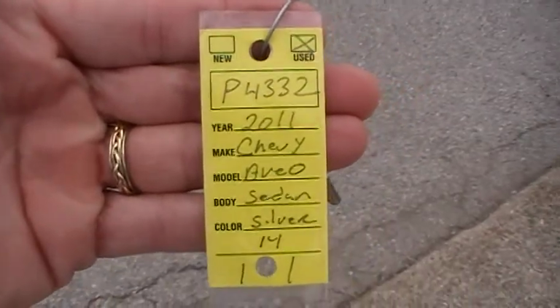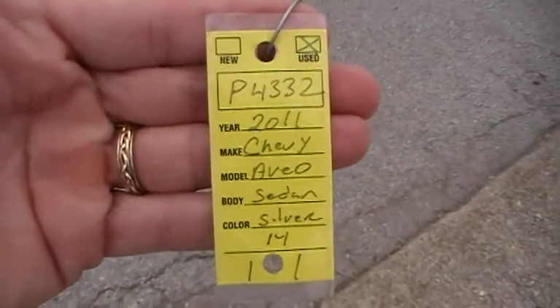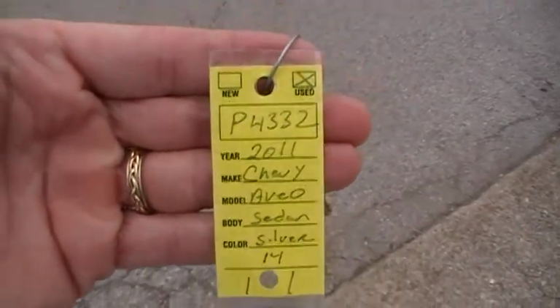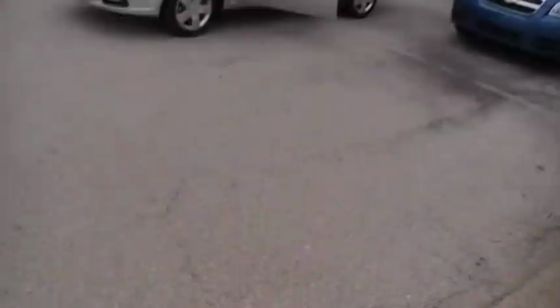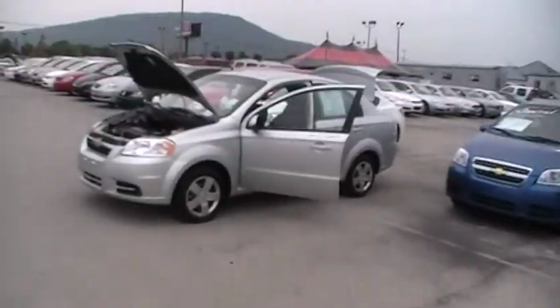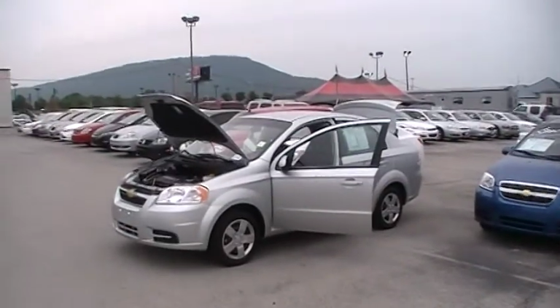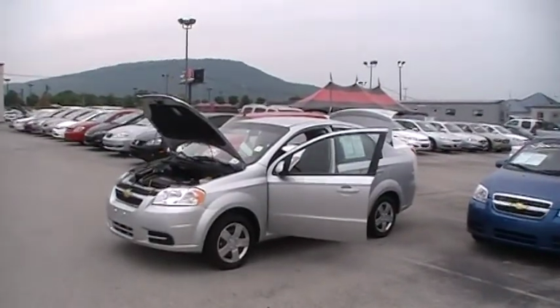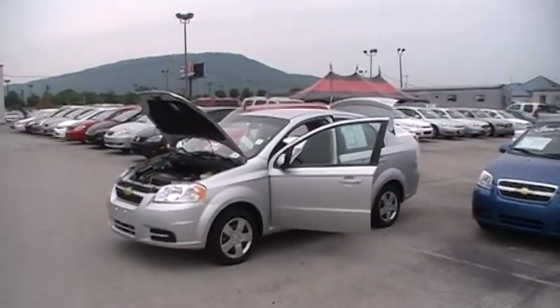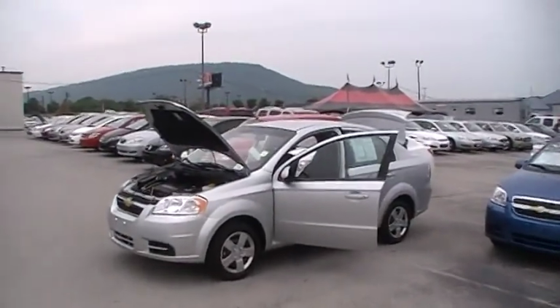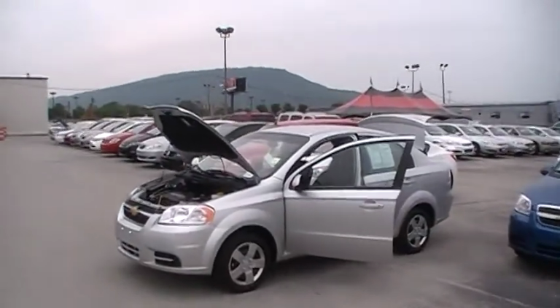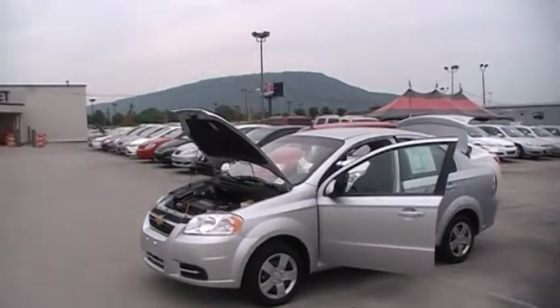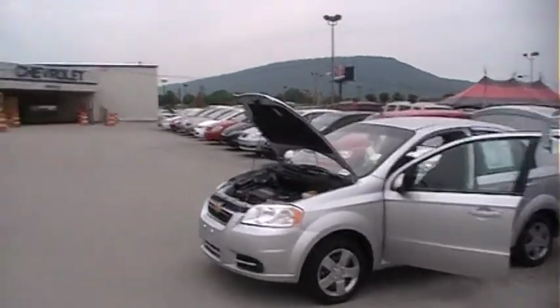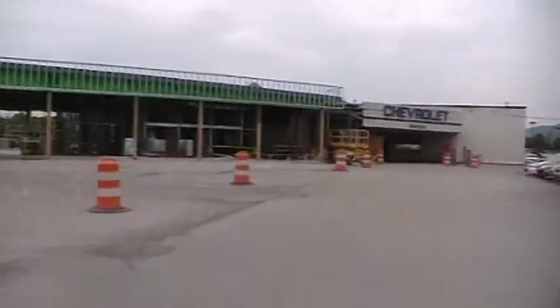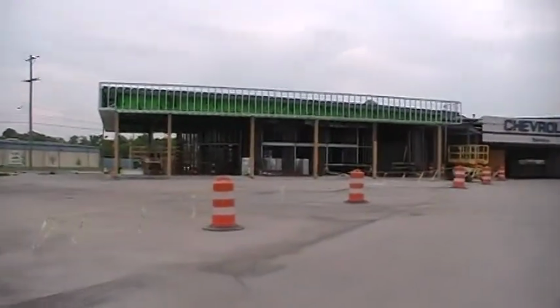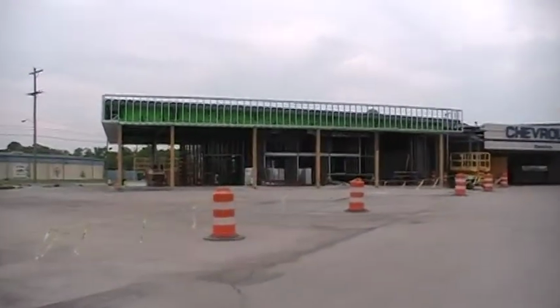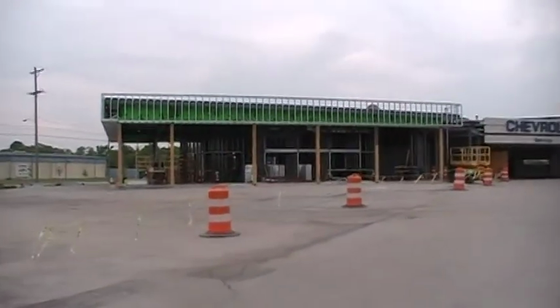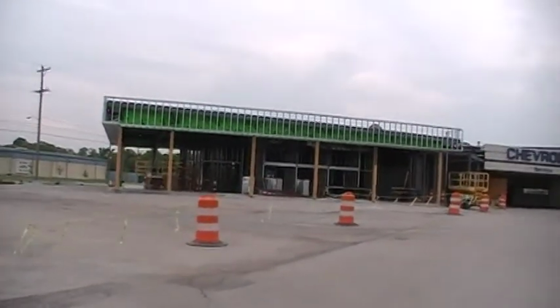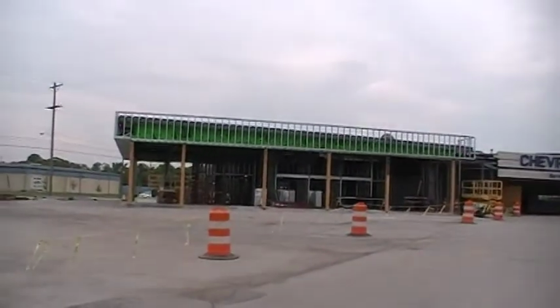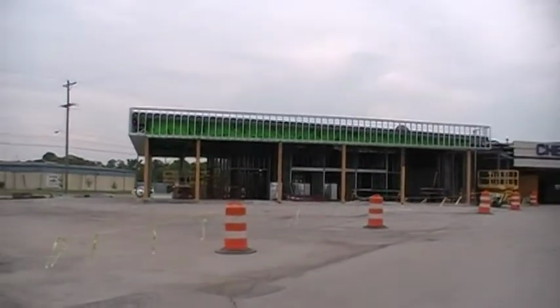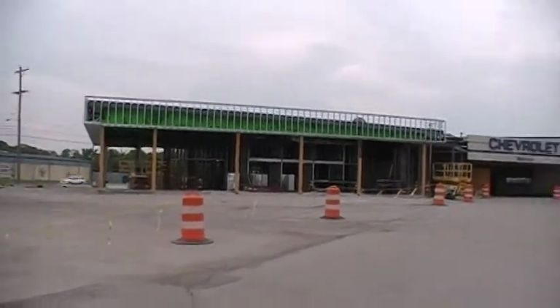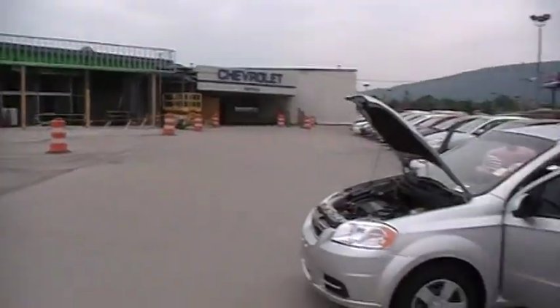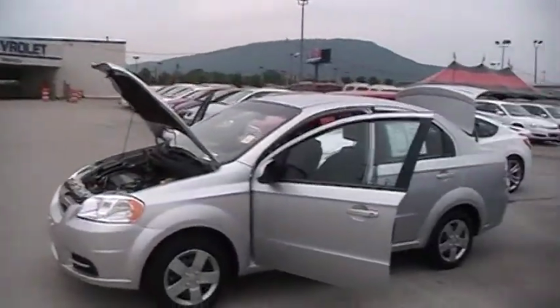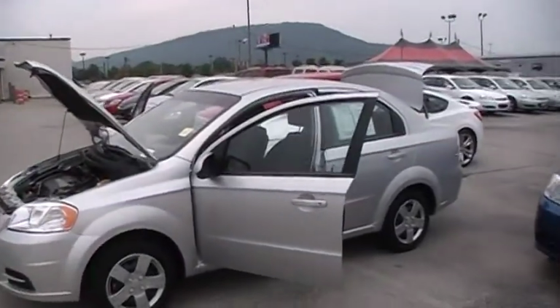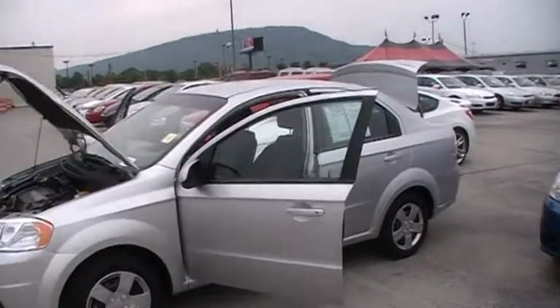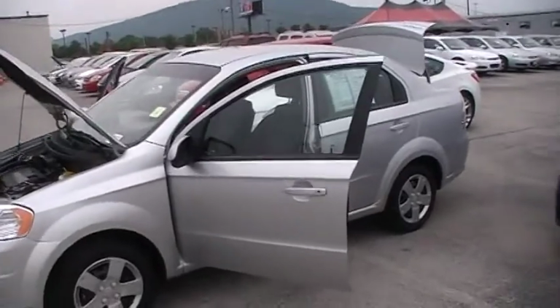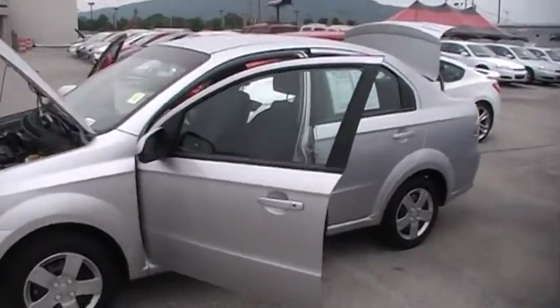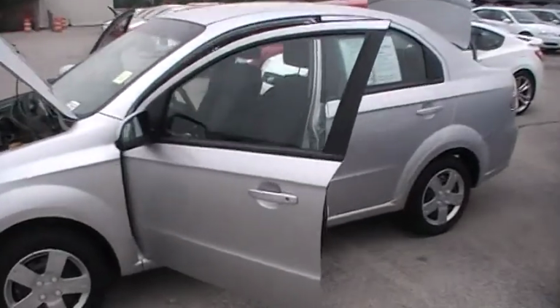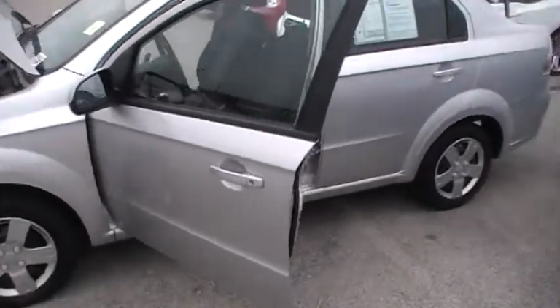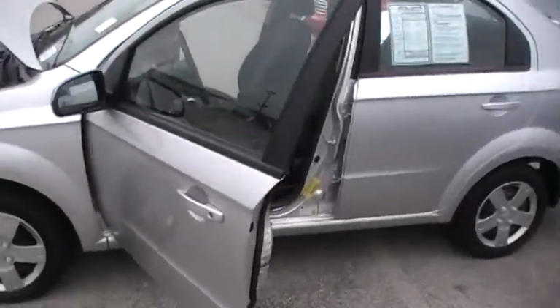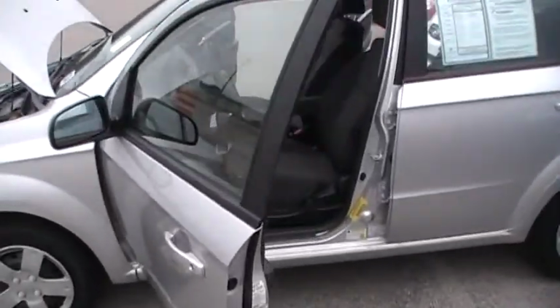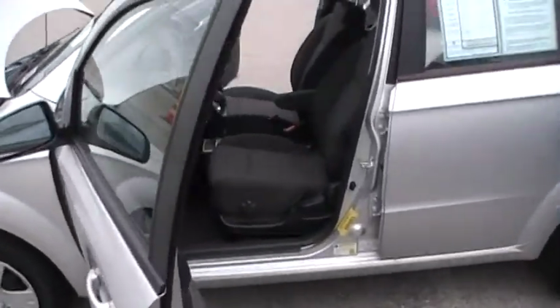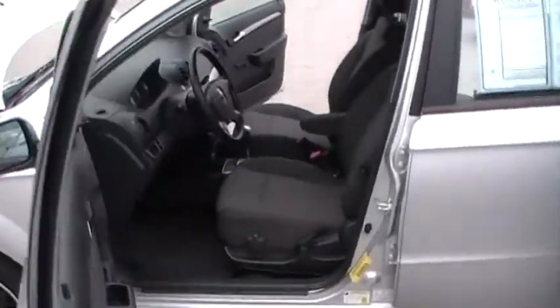Hey folks, we're at Mountain View Chevrolet. You can see Lookout Mountain in the background there, downtown Chattanooga. Major showroom renovation and rebuilding going on, bringing this Chevrolet dealership to state-of-the-art.